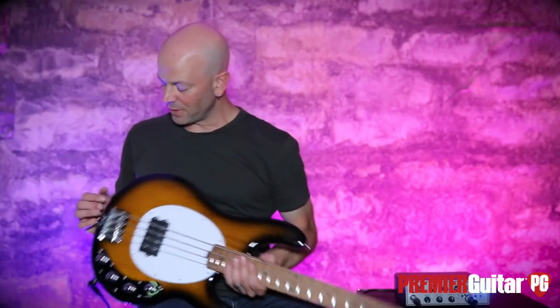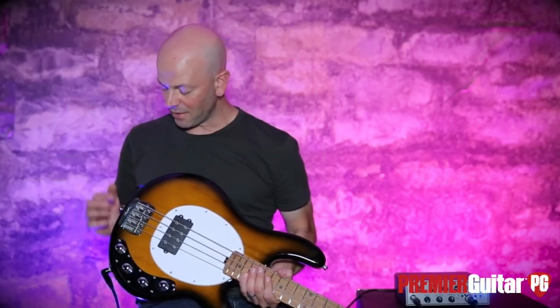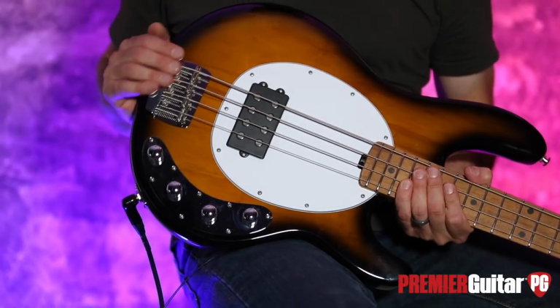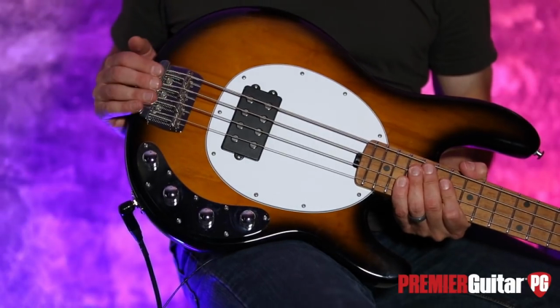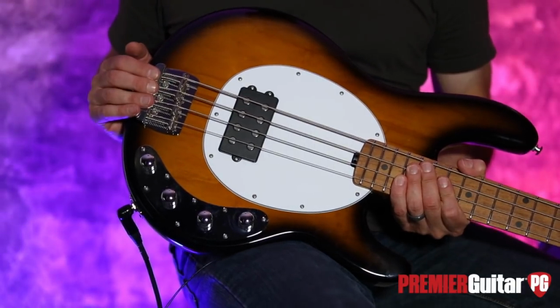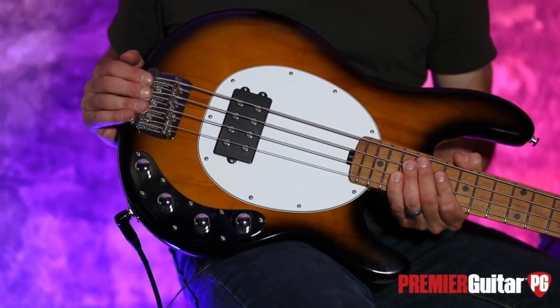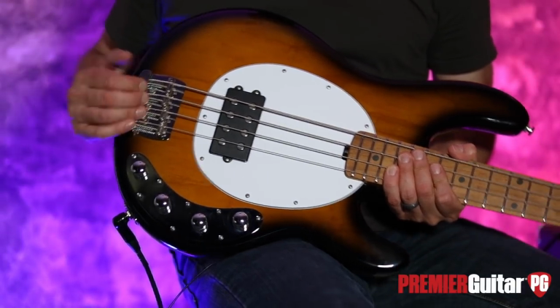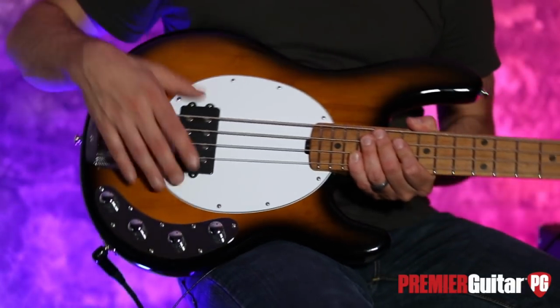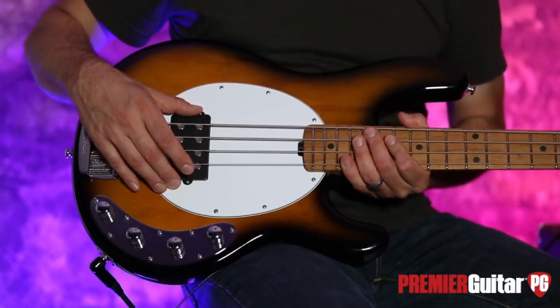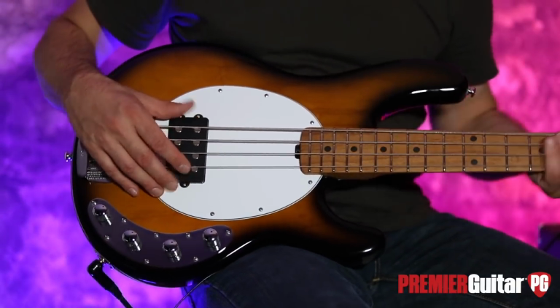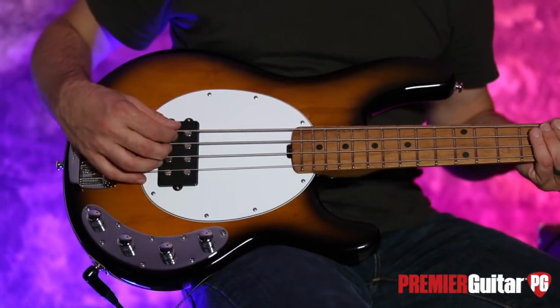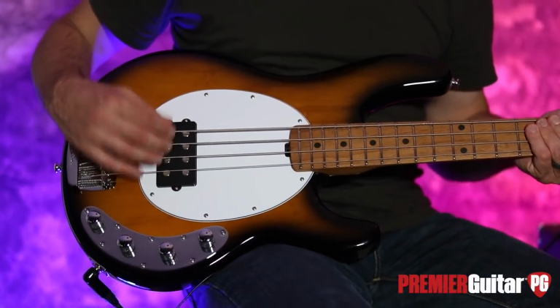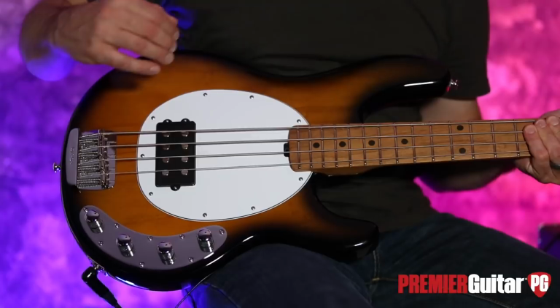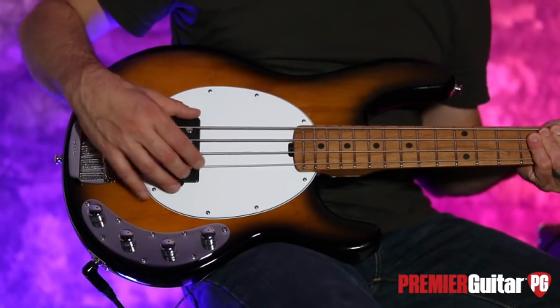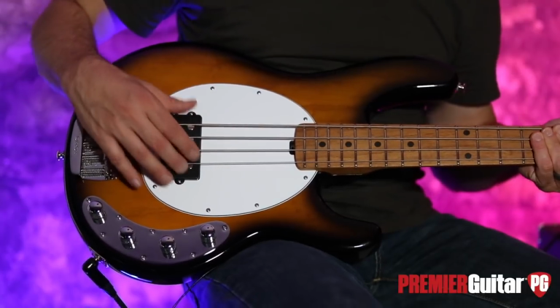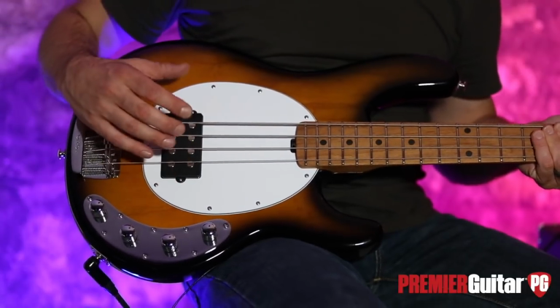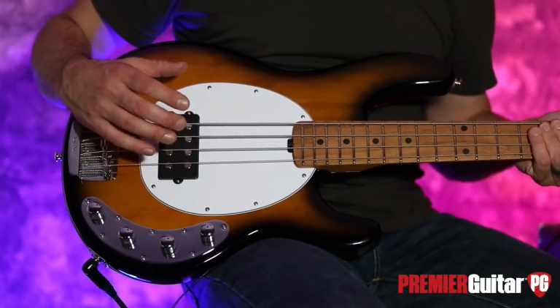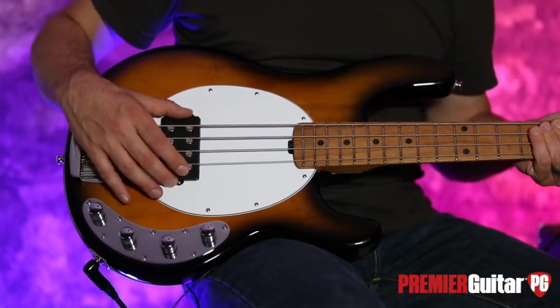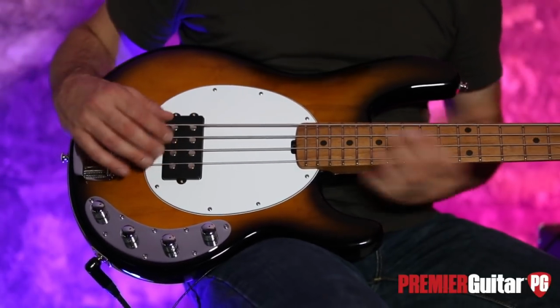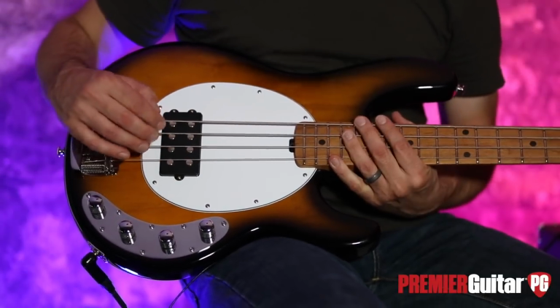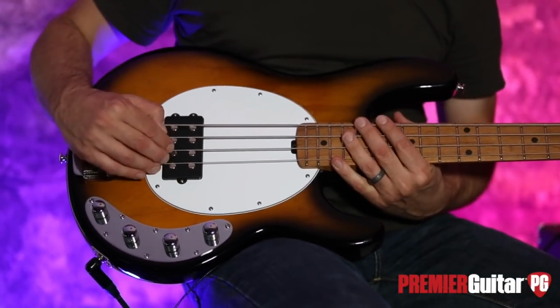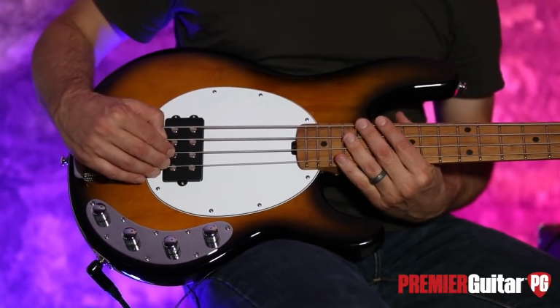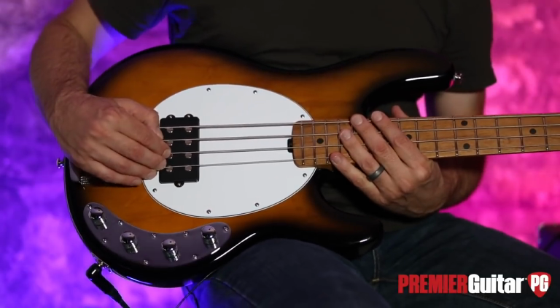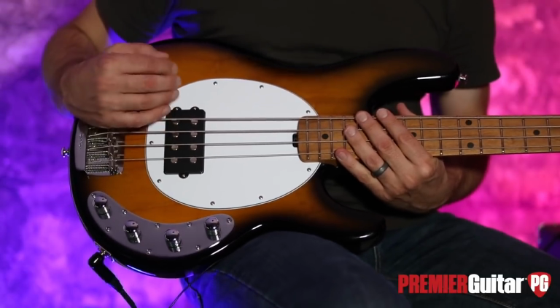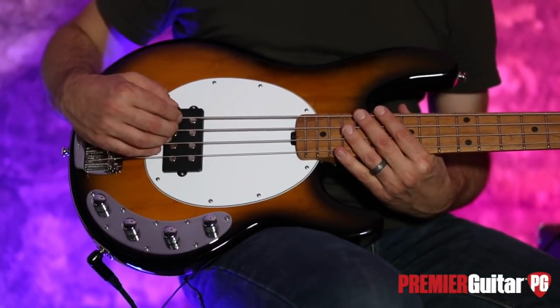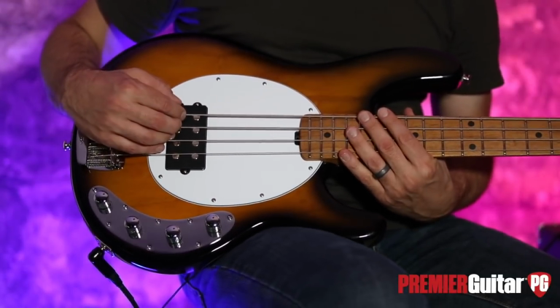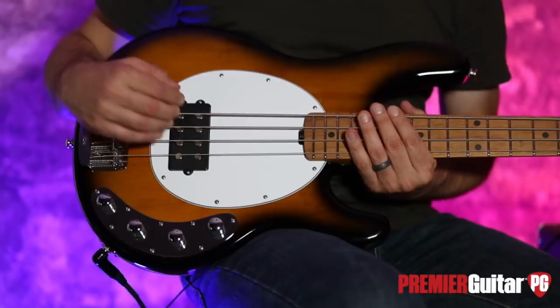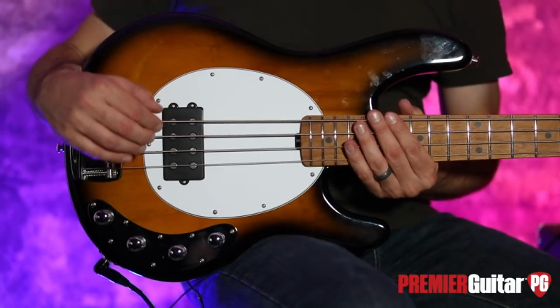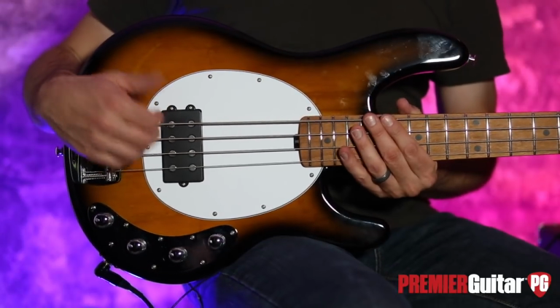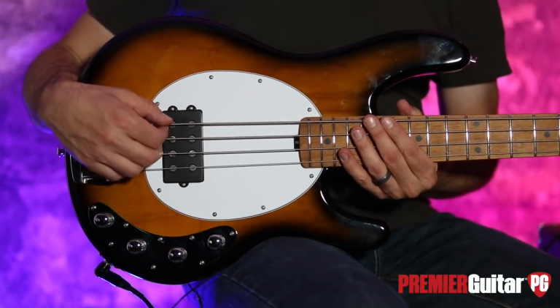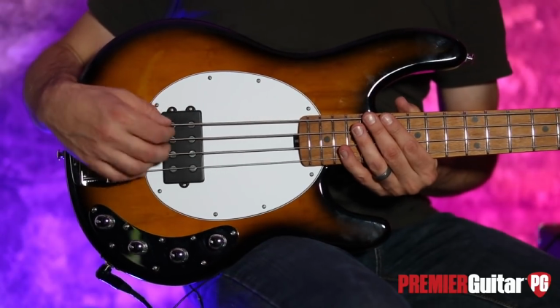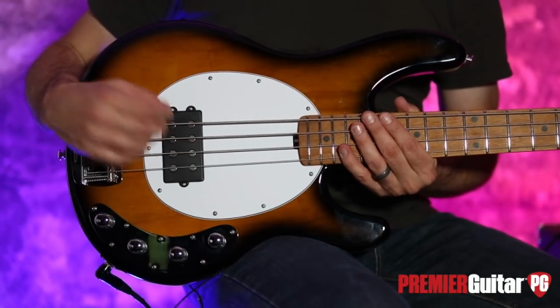We have an improved bridge. We have new pole pieces inside of the new pickup. The pickup actually lines up with the strings, which sounds very elementary, but this was a big deal.